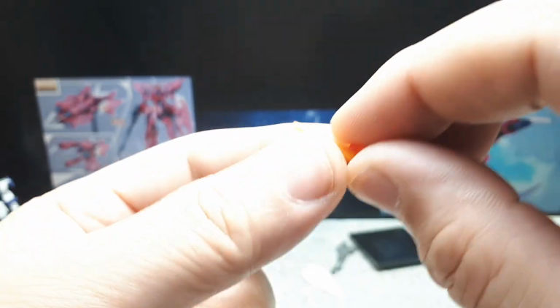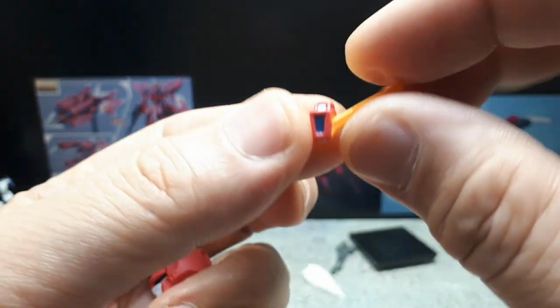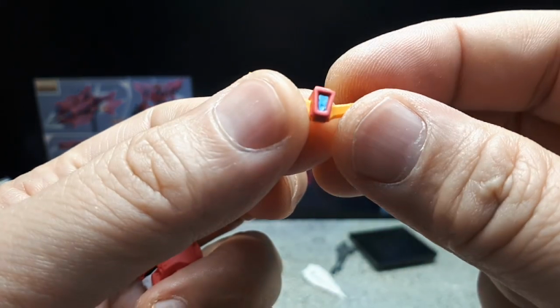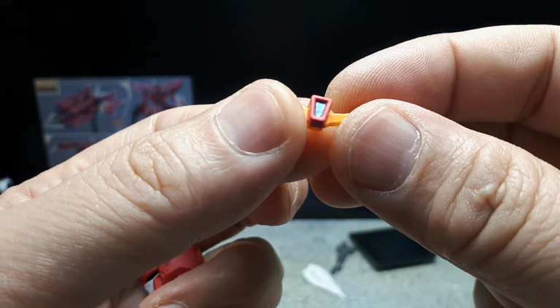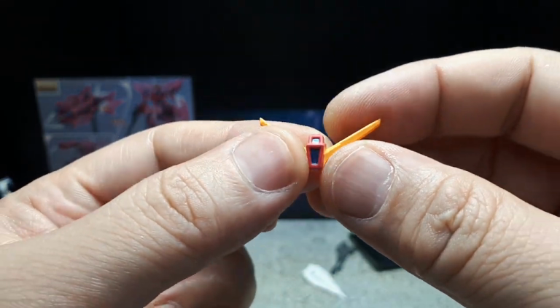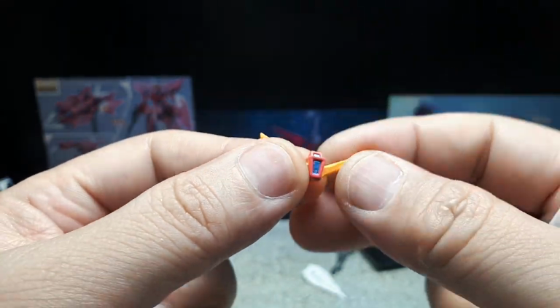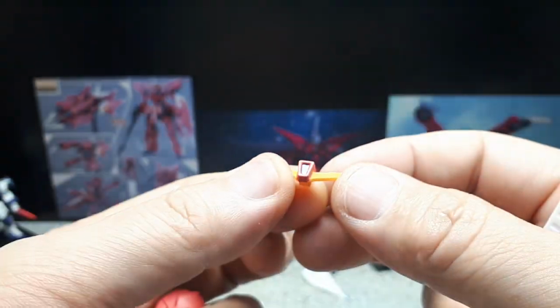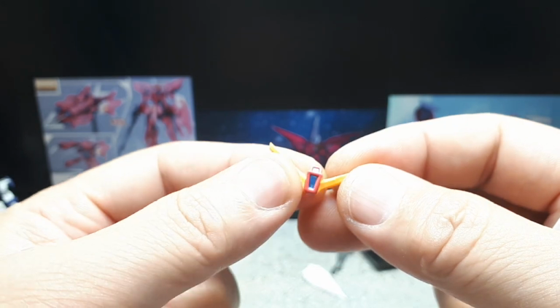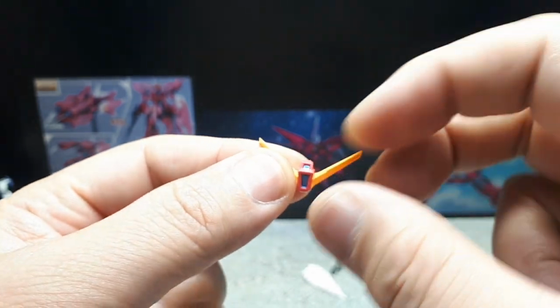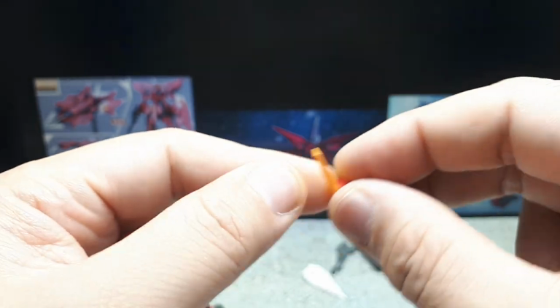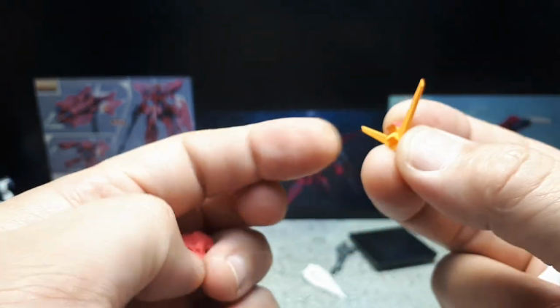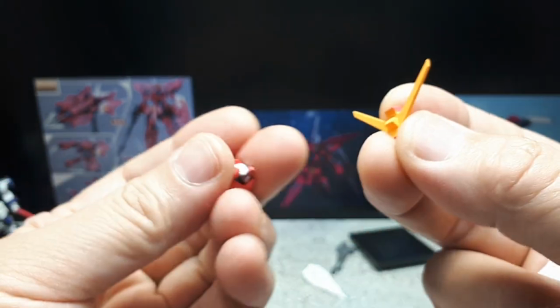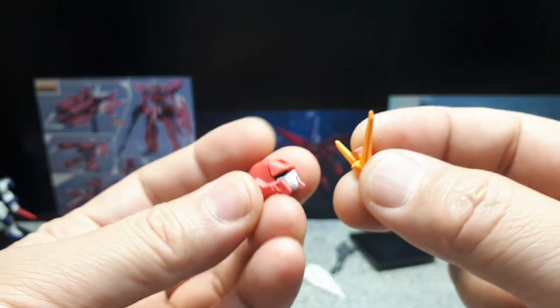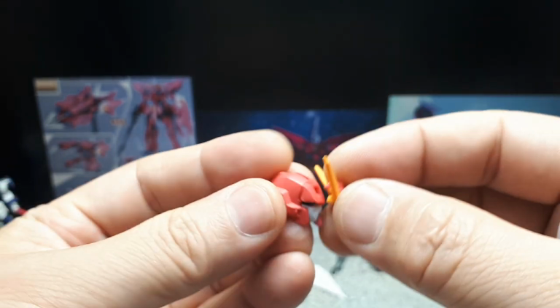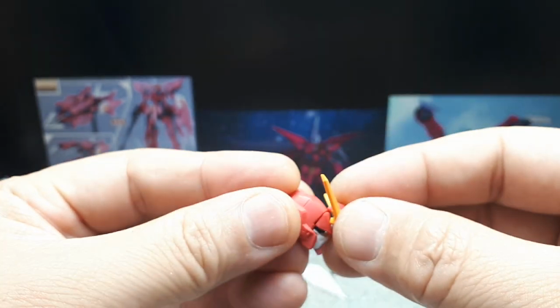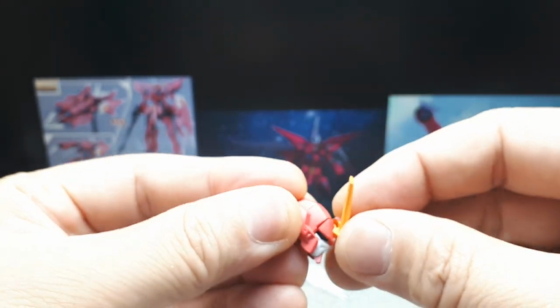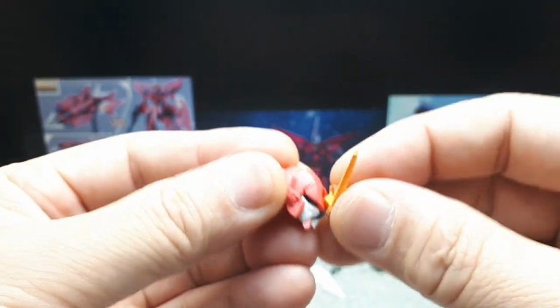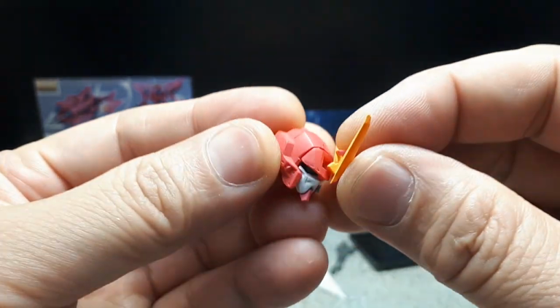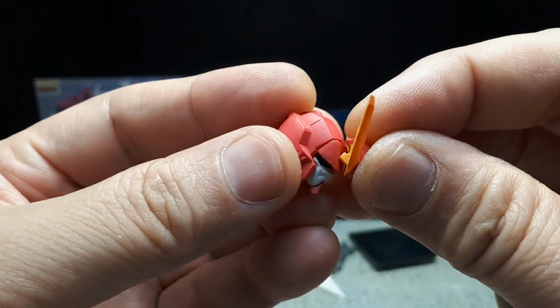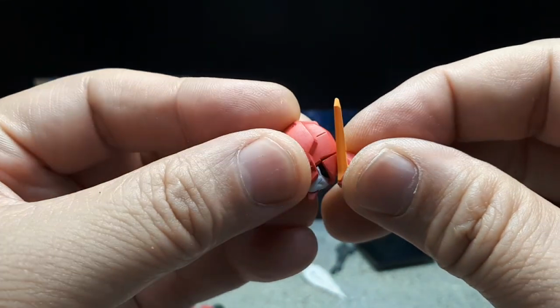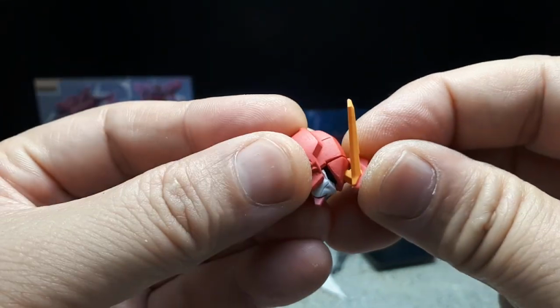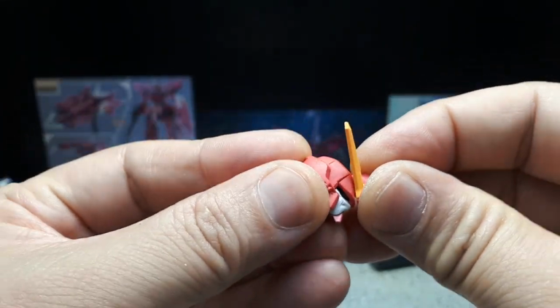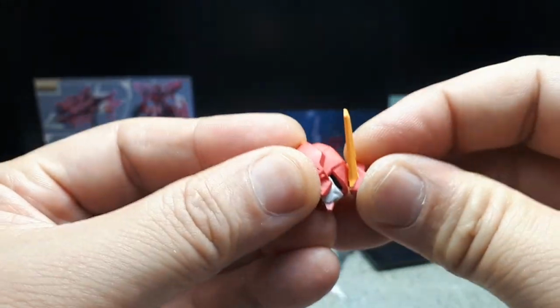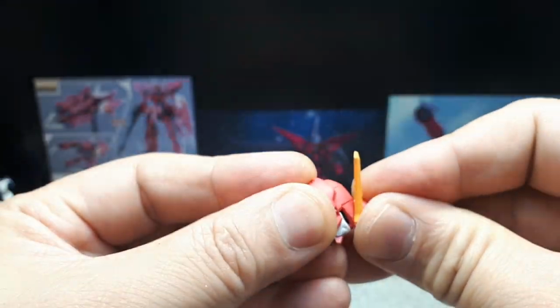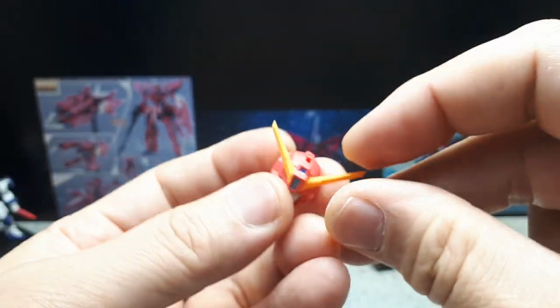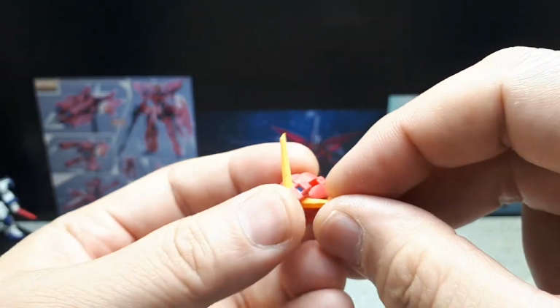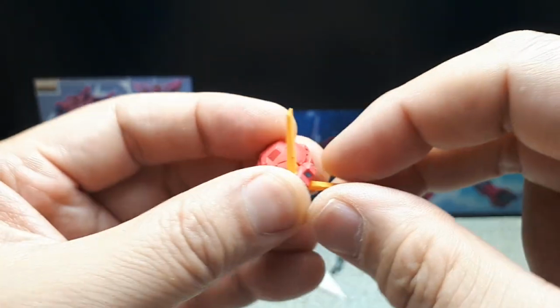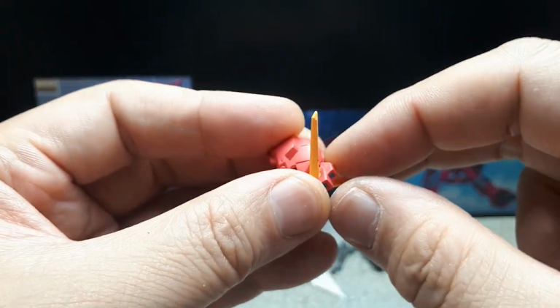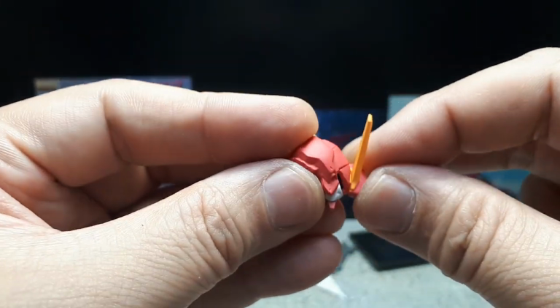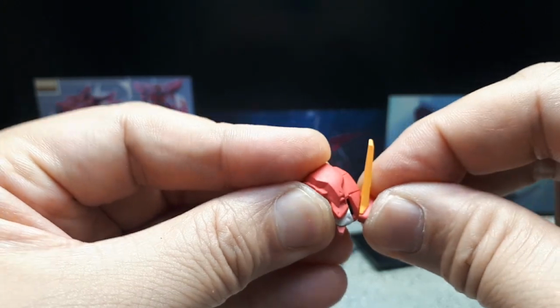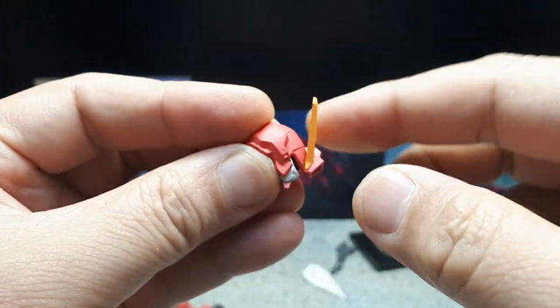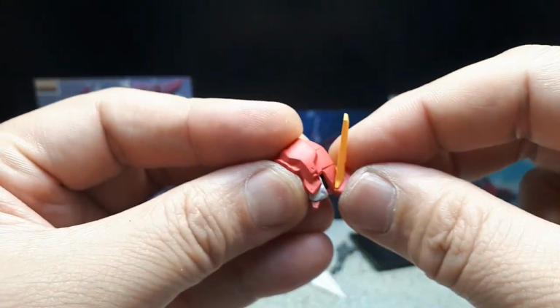The antennae have some metallic blue for the optic systems. There's a pretty short pin on this, so I would recommend gluing it — it's so short it doesn't even want to stay in place right now.